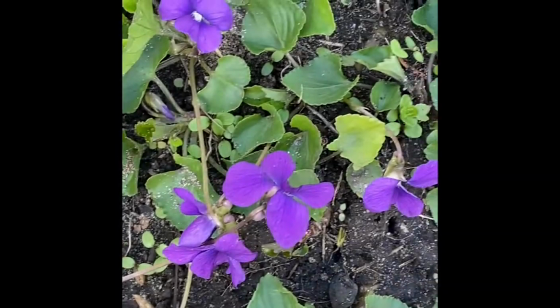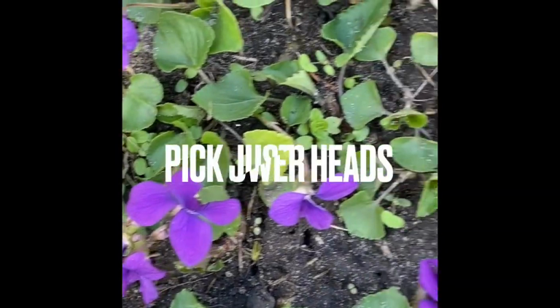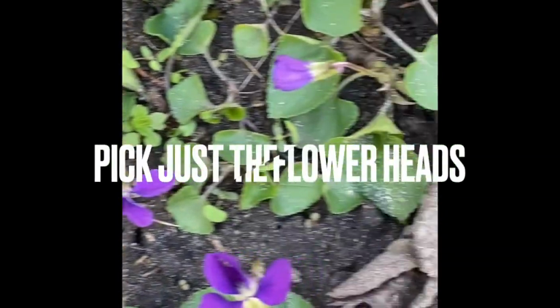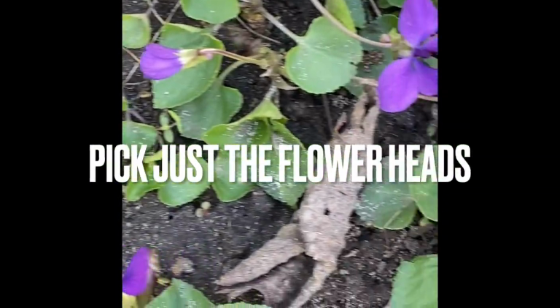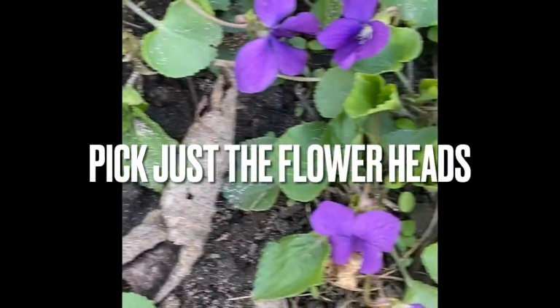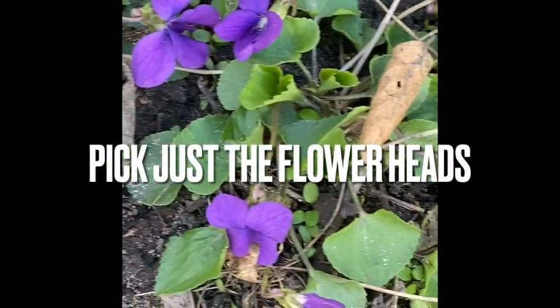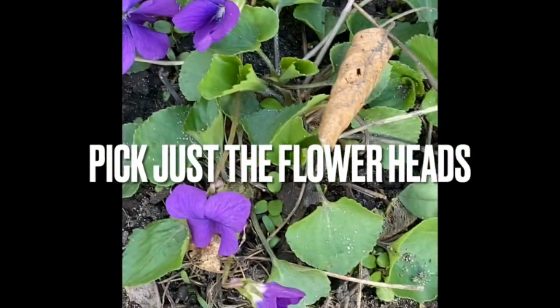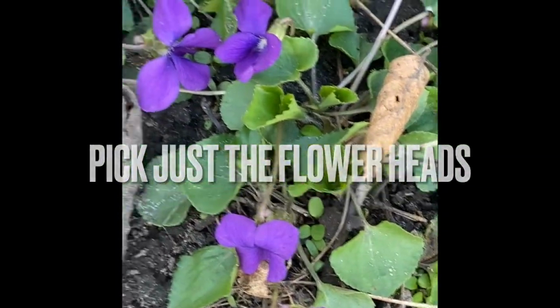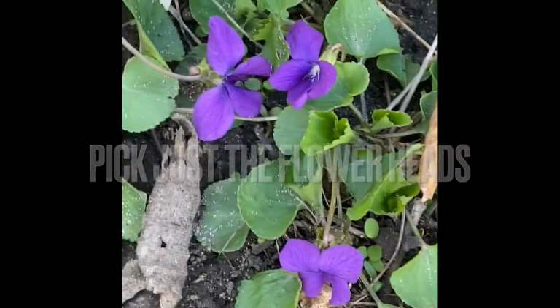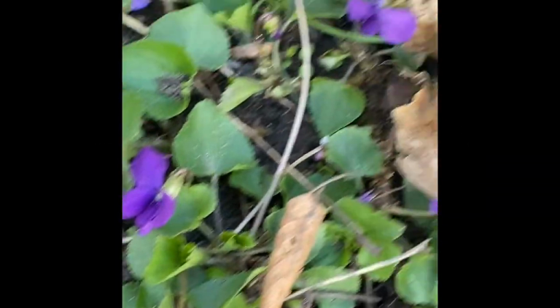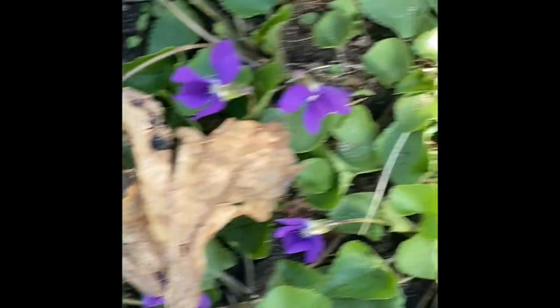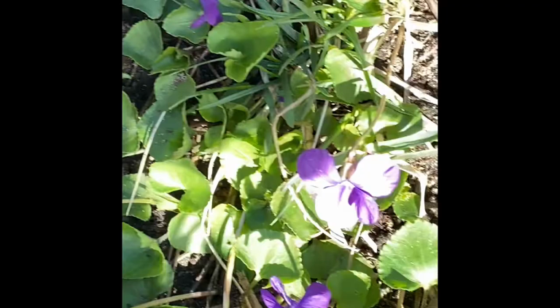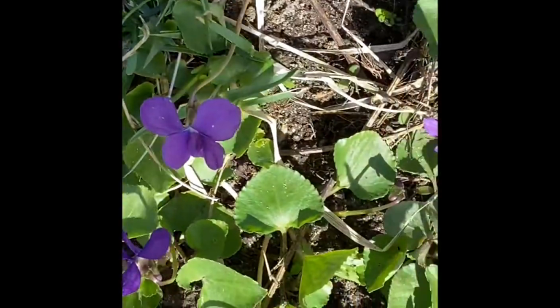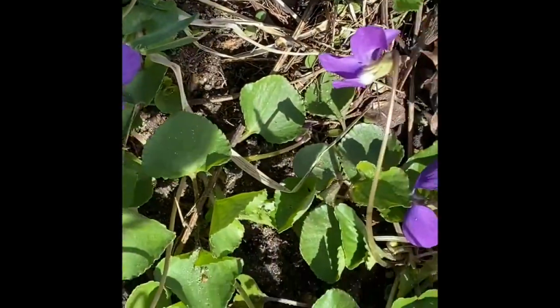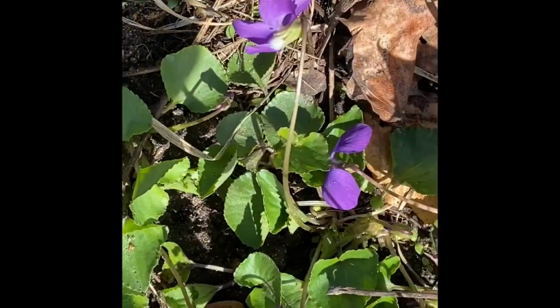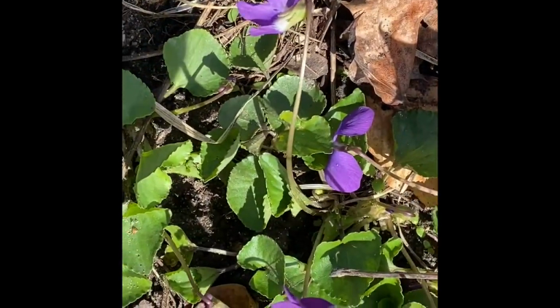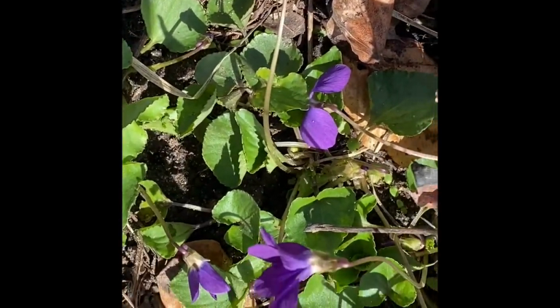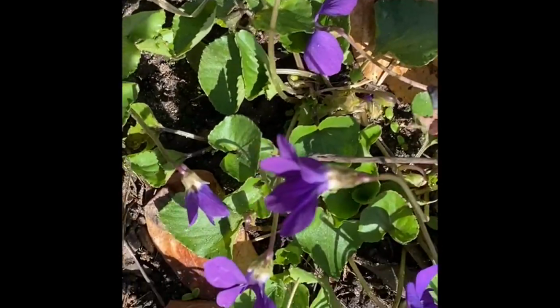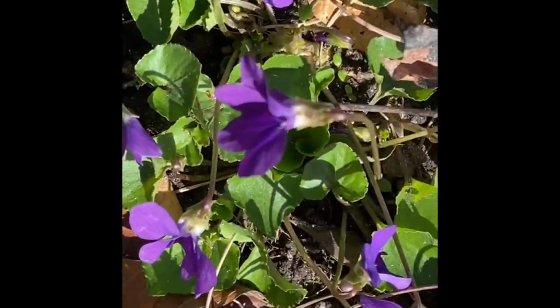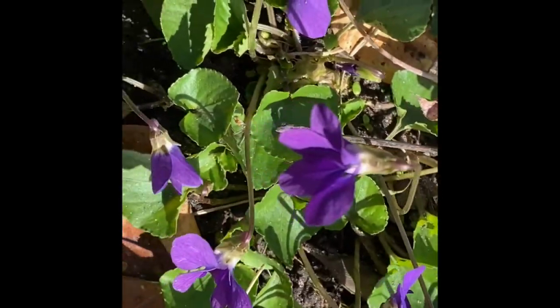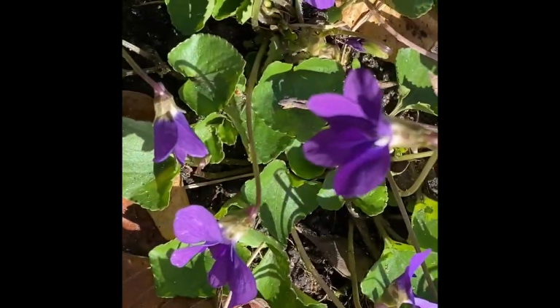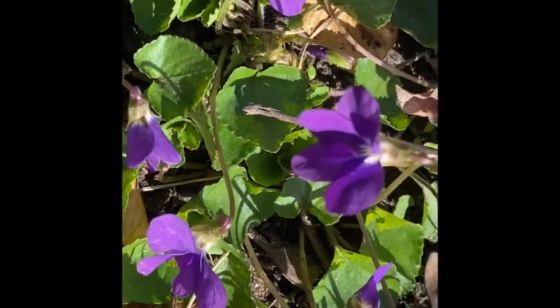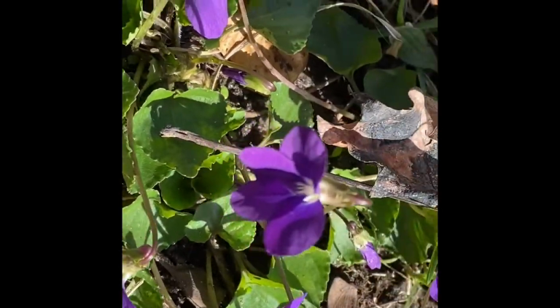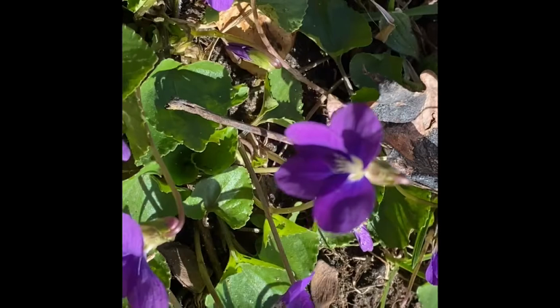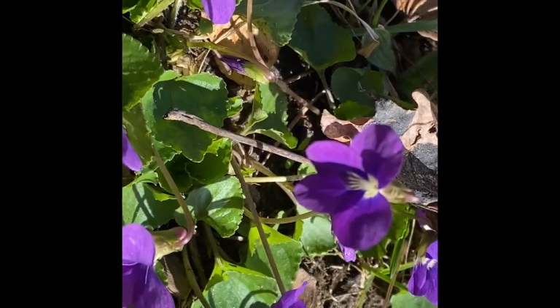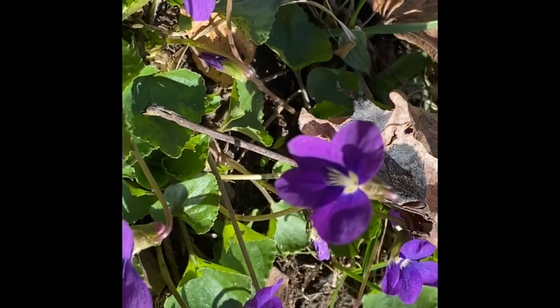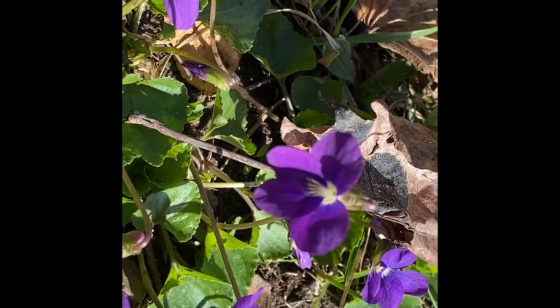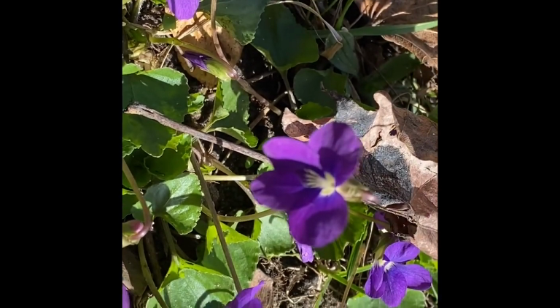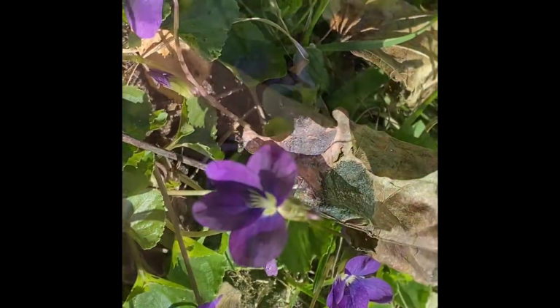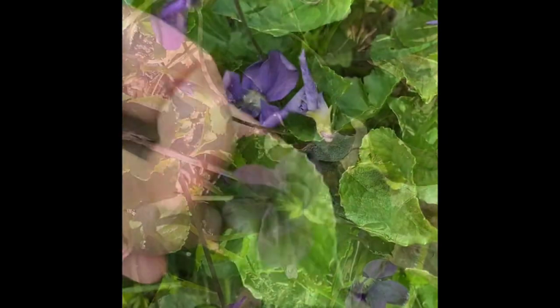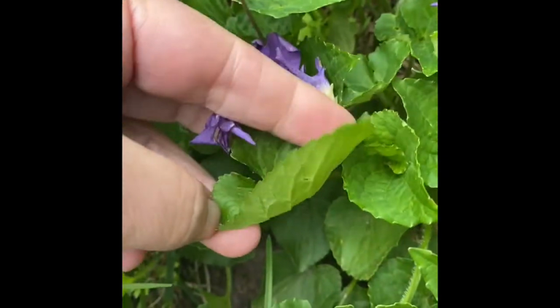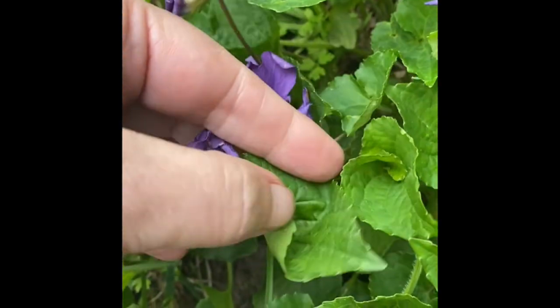You want to pick at least one quart of the flower heads. As with anything you forage, make sure you are able to identify it correctly. One of the things I look for with wild sweet violets is the heart-shaped leaves.